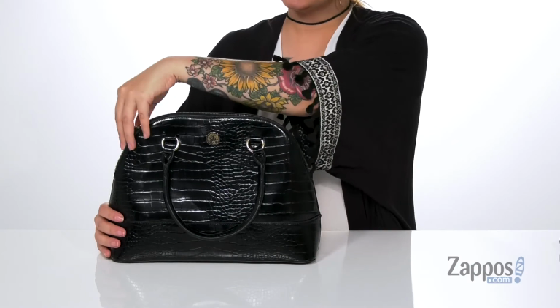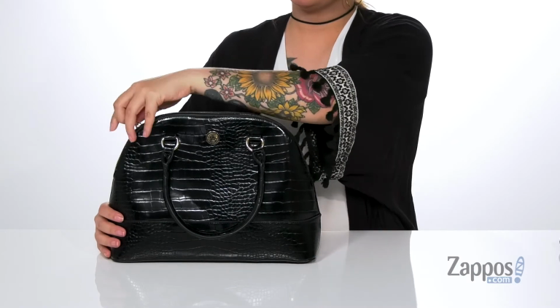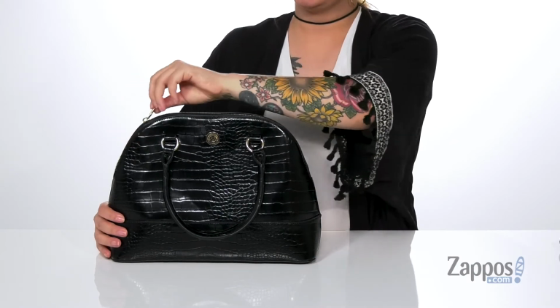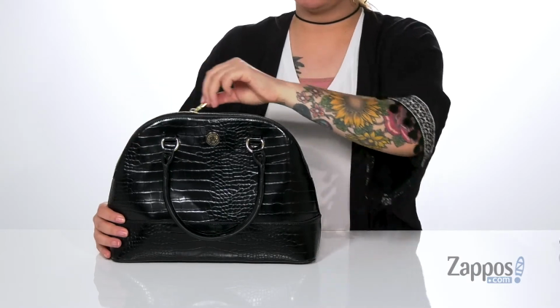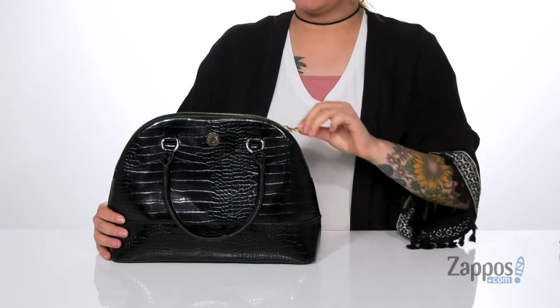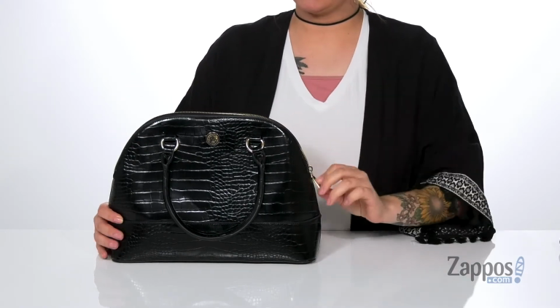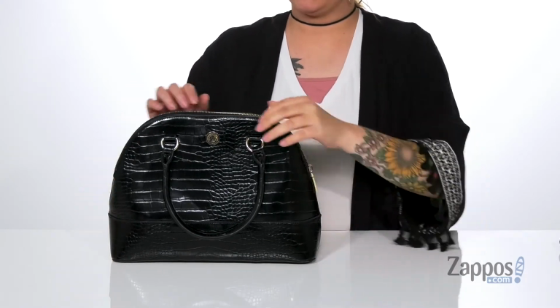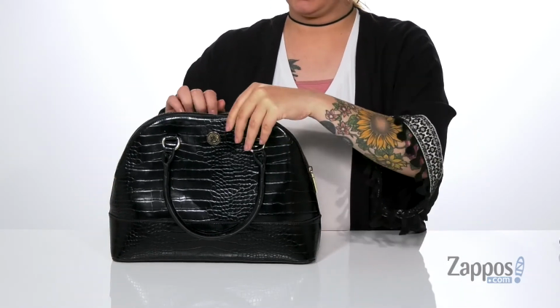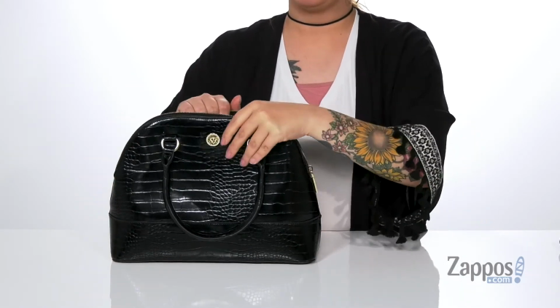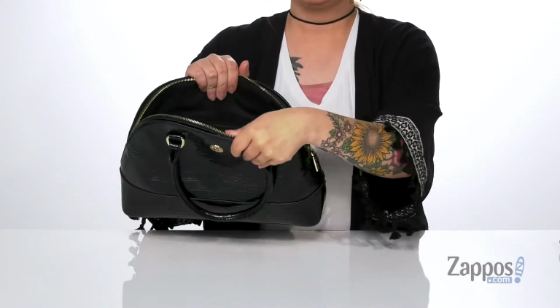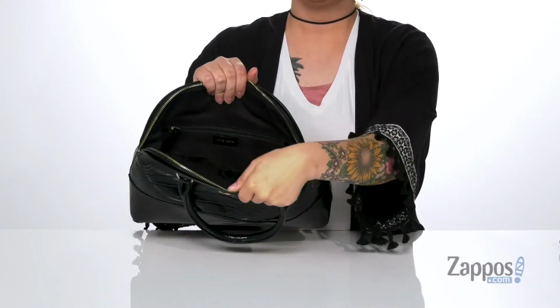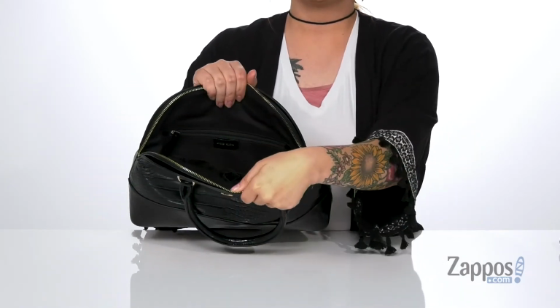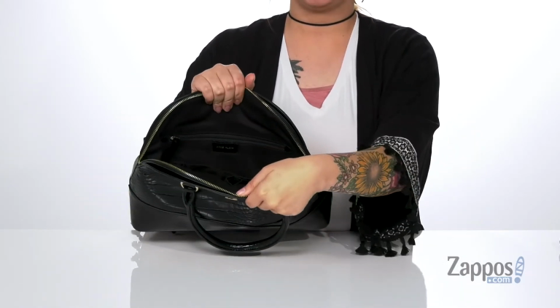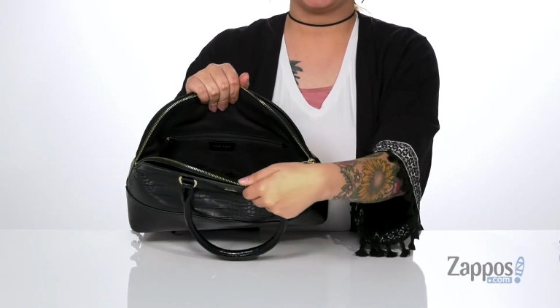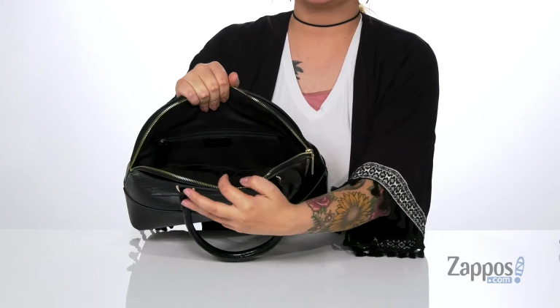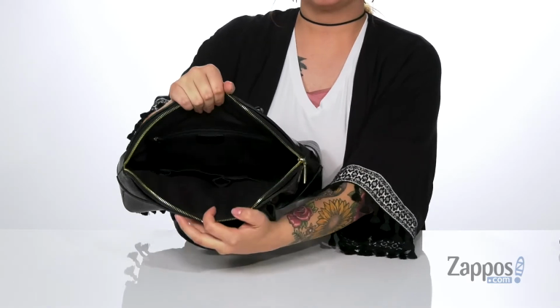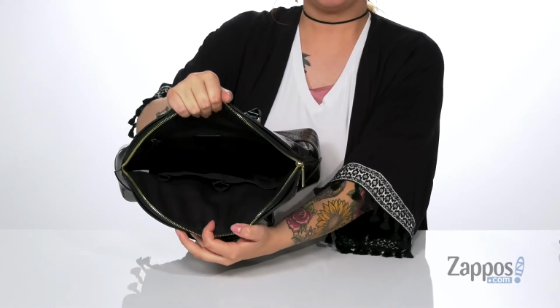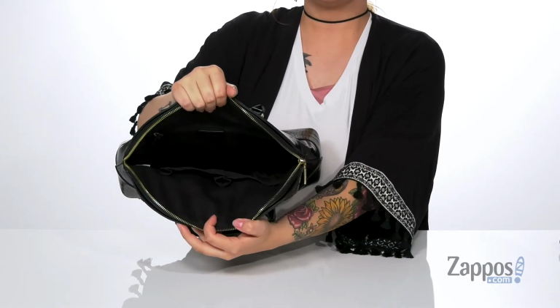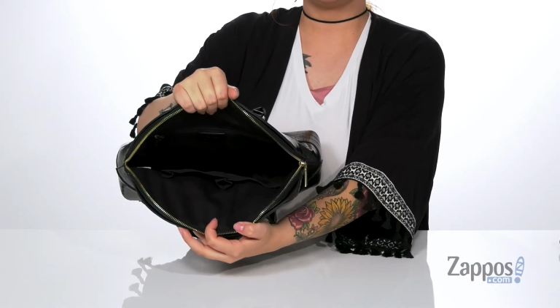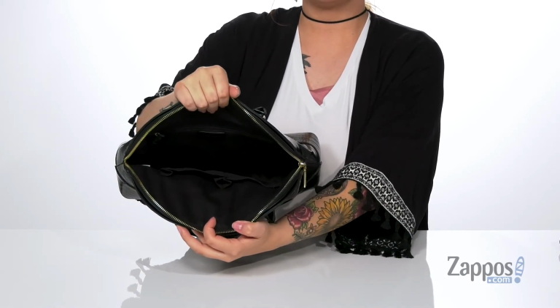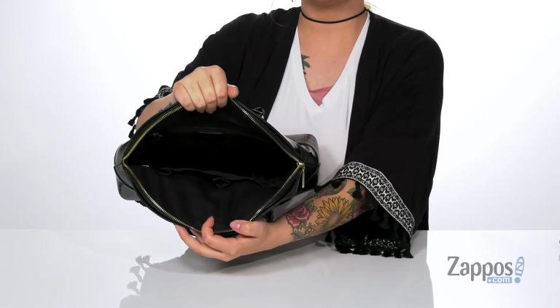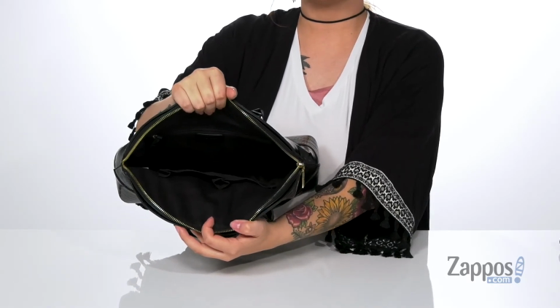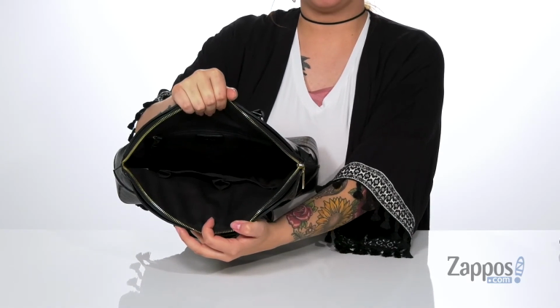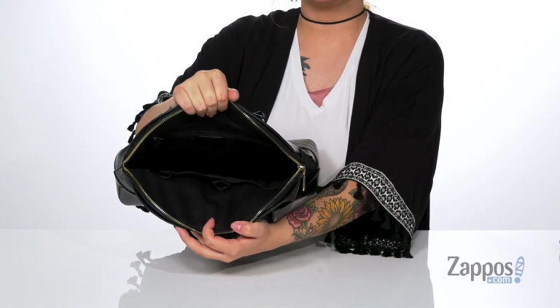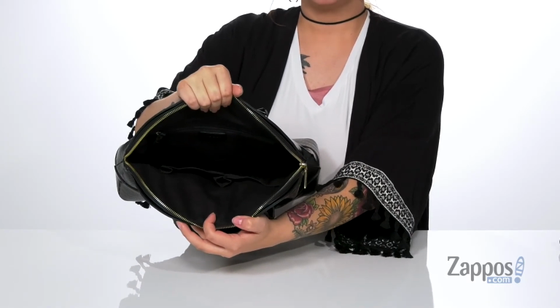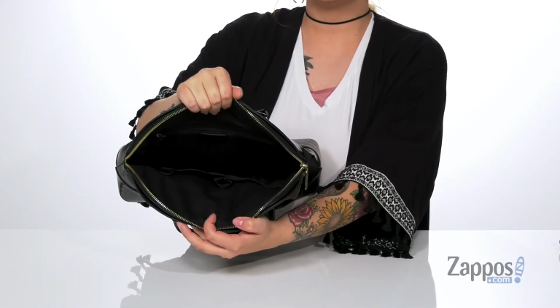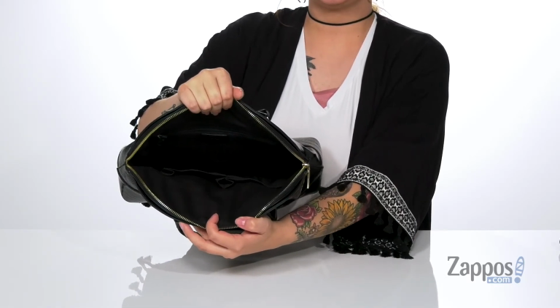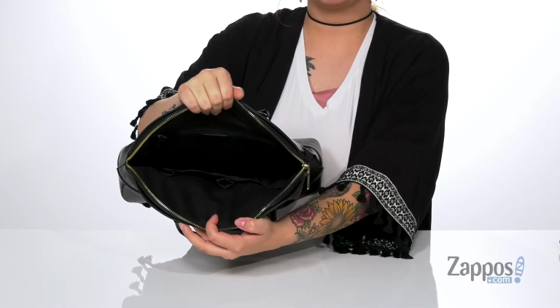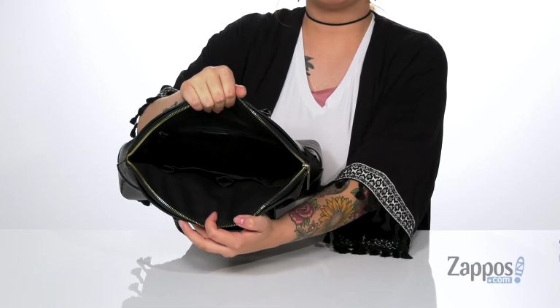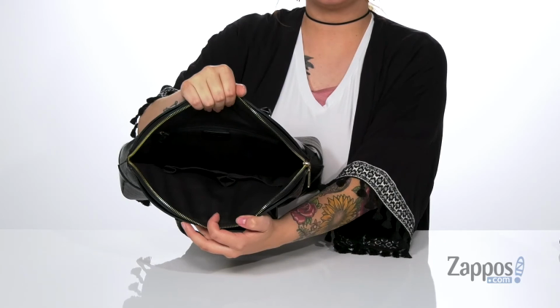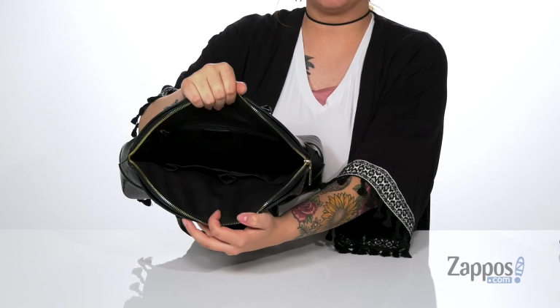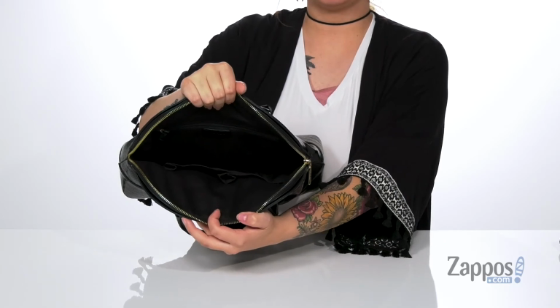It's going to open up pretty easily with that zip closure on the top. Inside, that back wall has a zip pocket, while on the front wall there are two slip pockets. And this bag is roomy enough for a few small items.